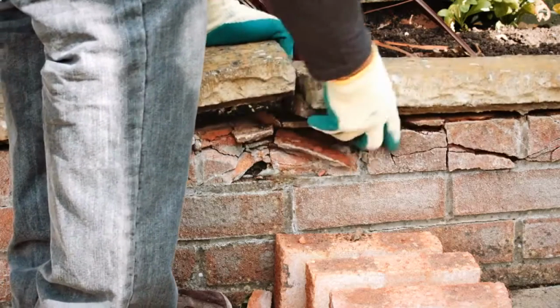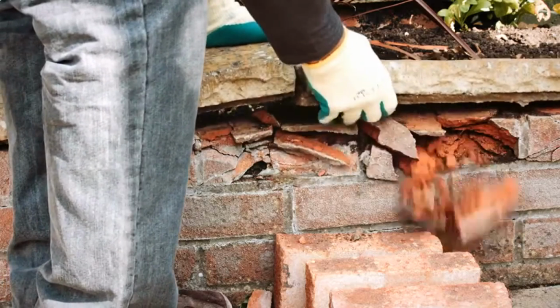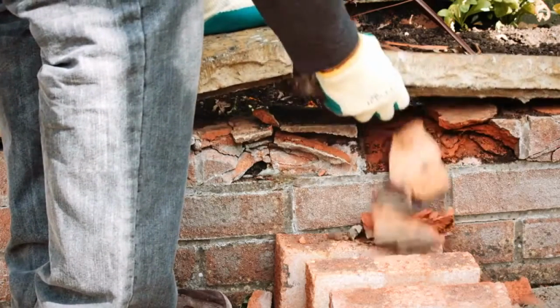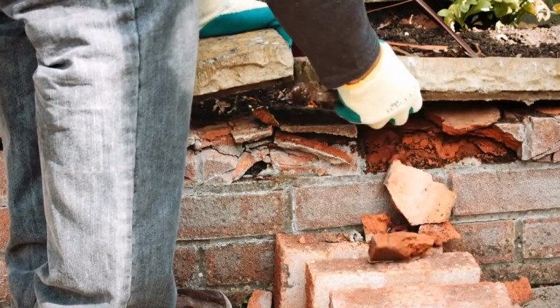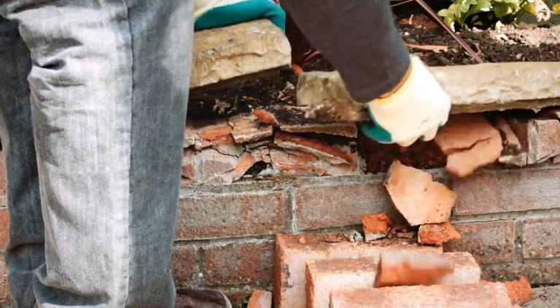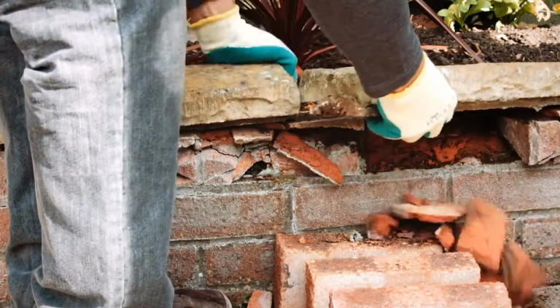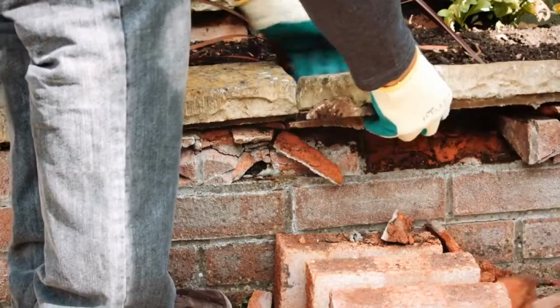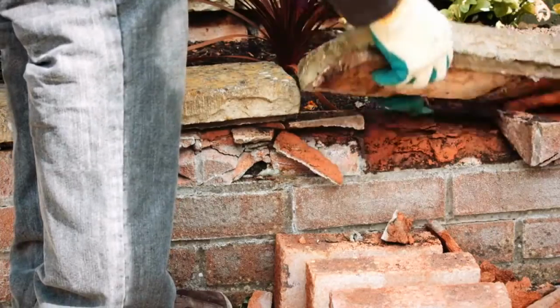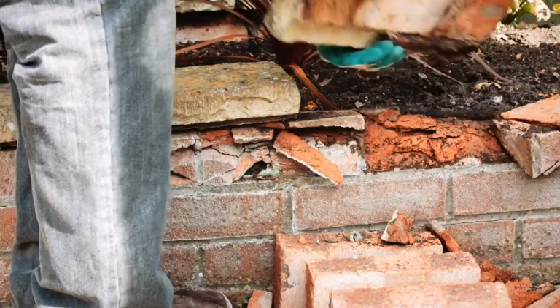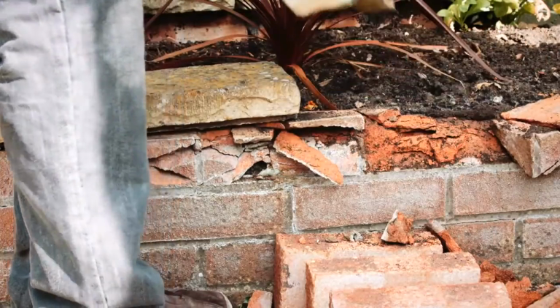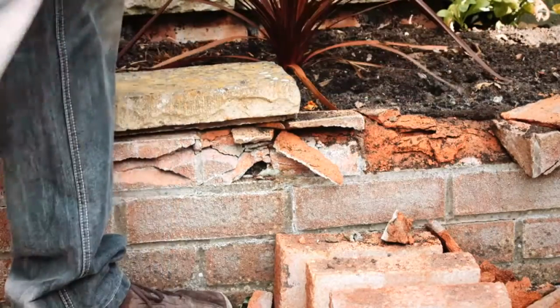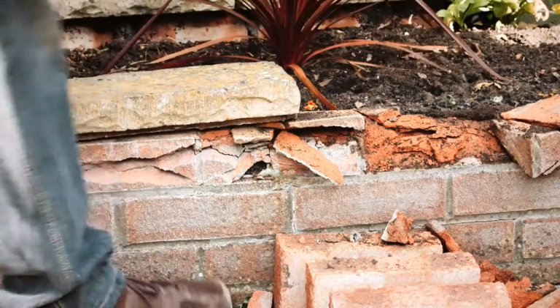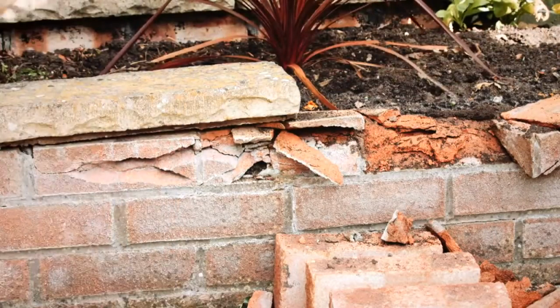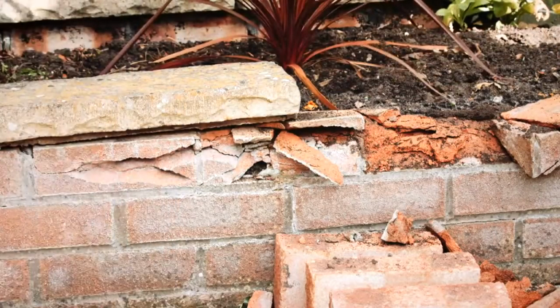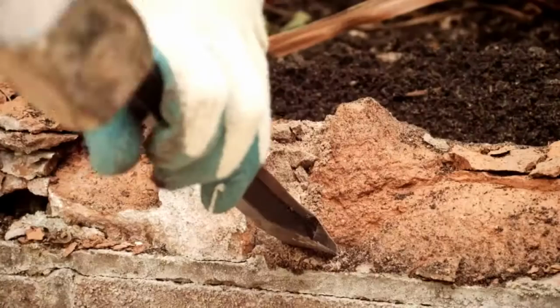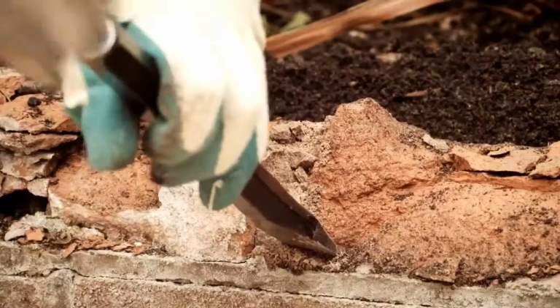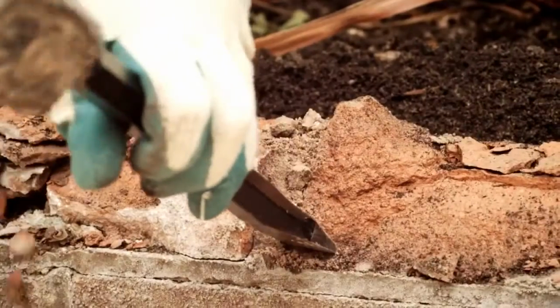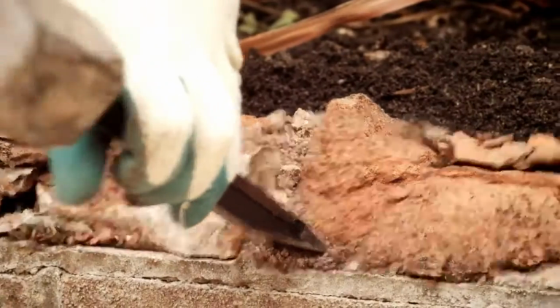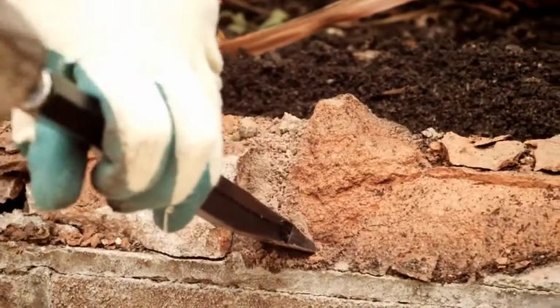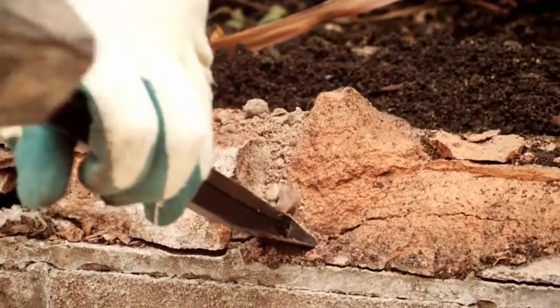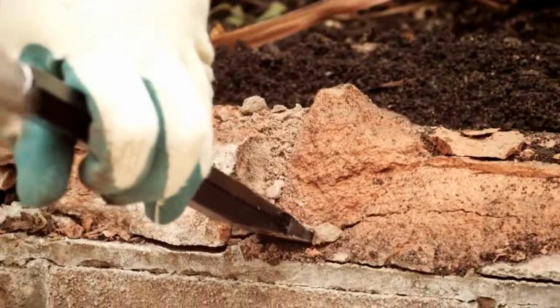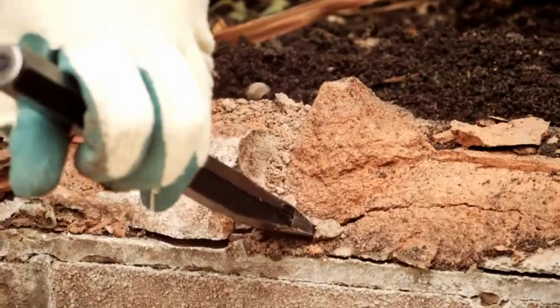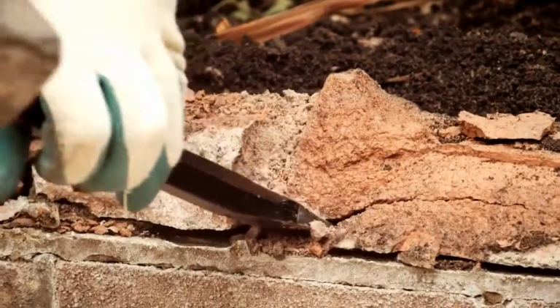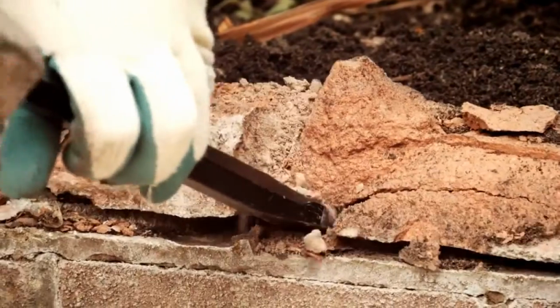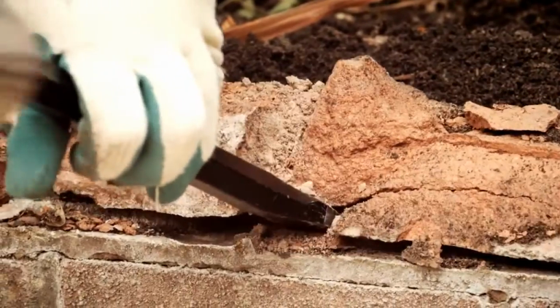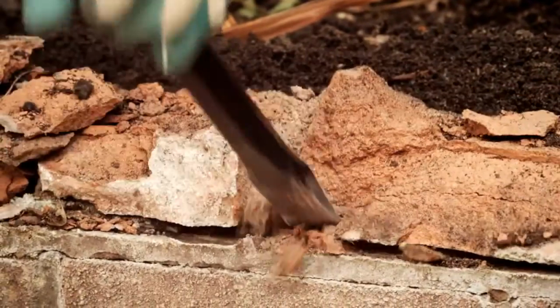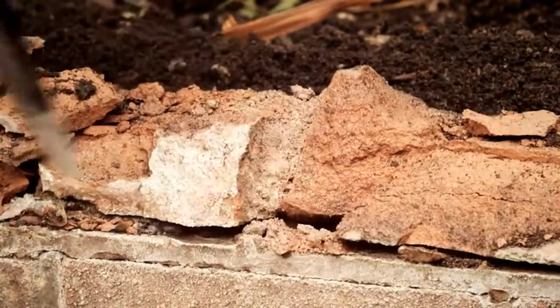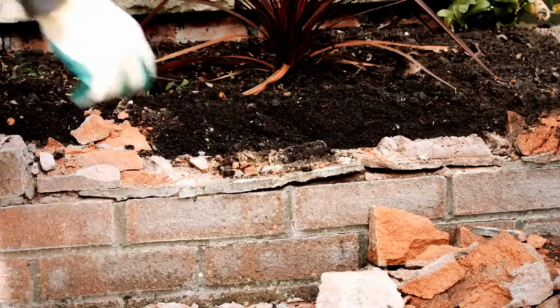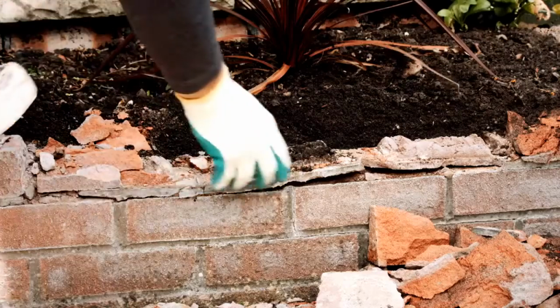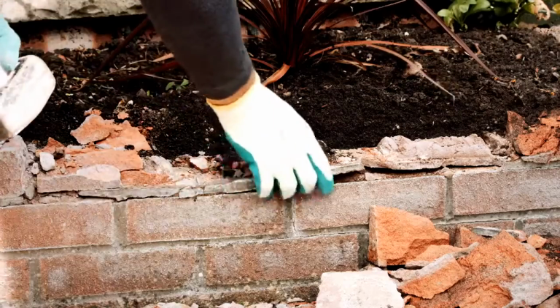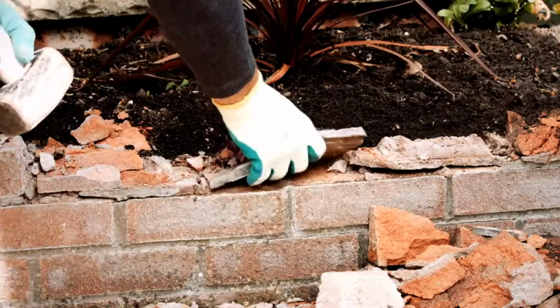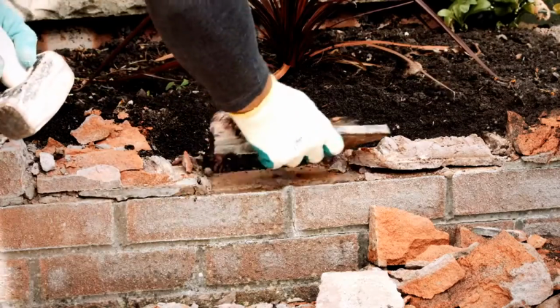Before you start, make sure the surface you're going to lay your bricks on is sound and stable. Chisel away any loose or damaged brick and ensure the surface is free from debris, moss and old mortar.